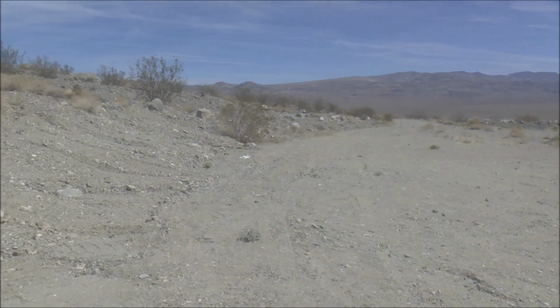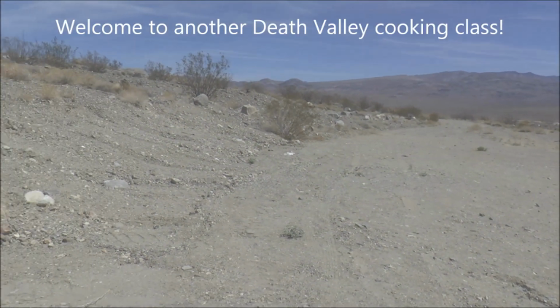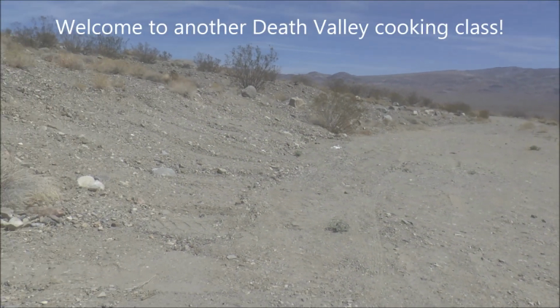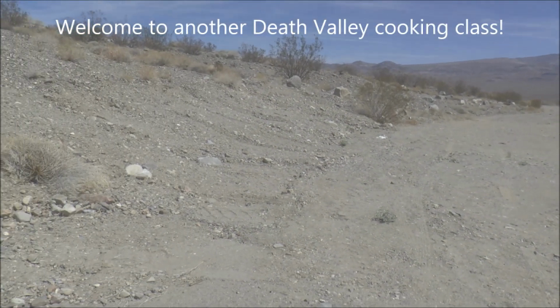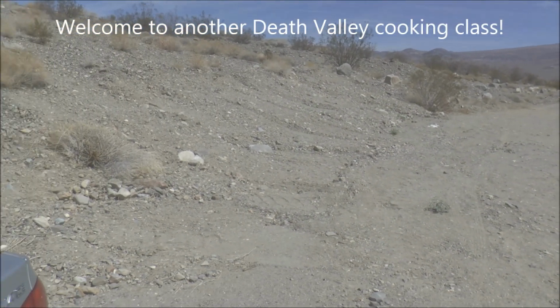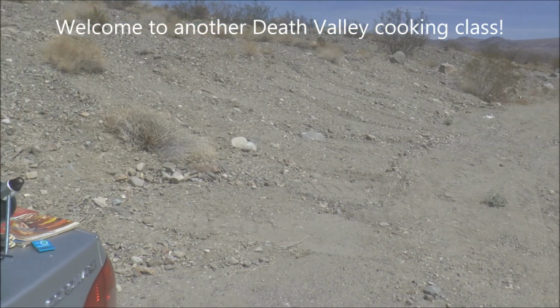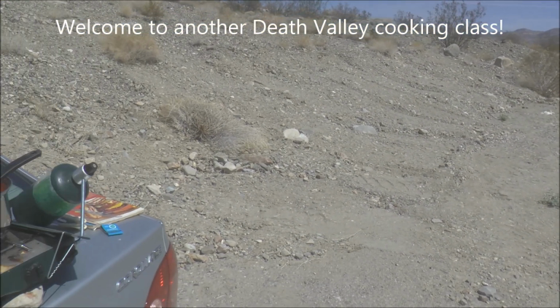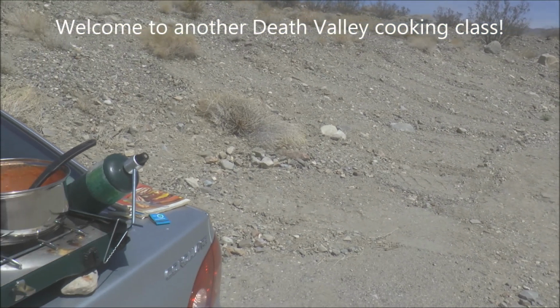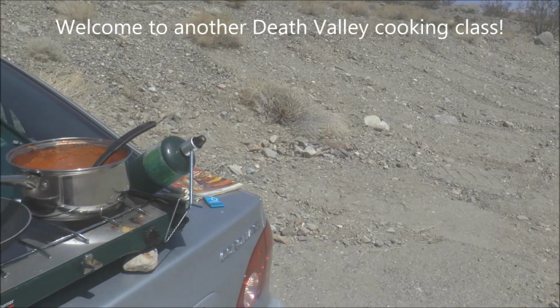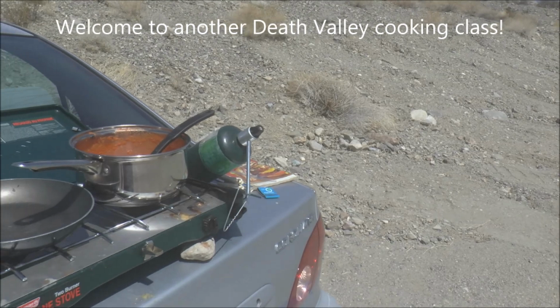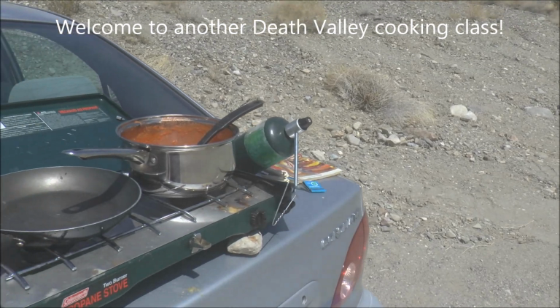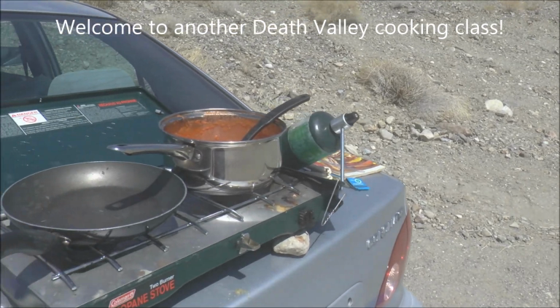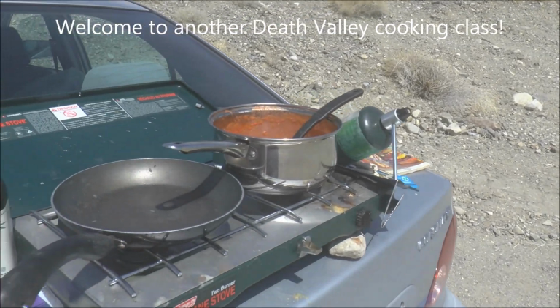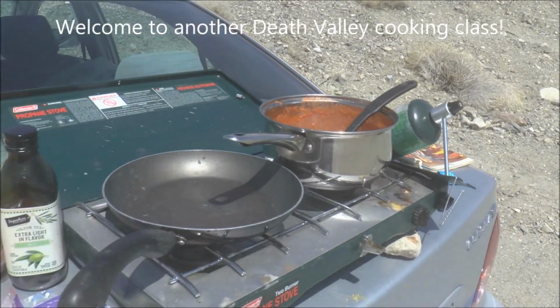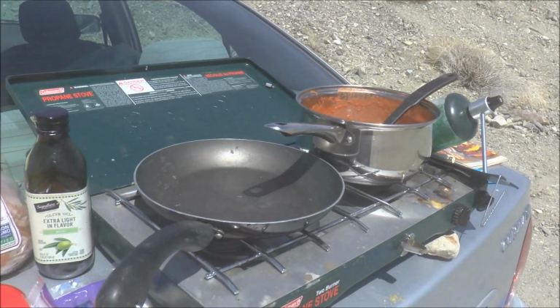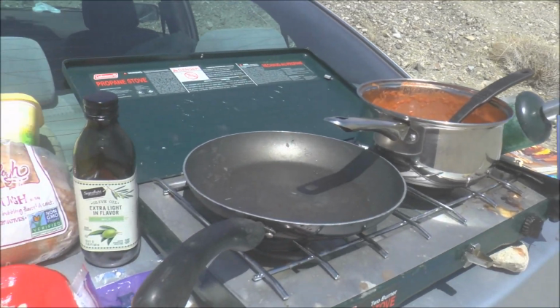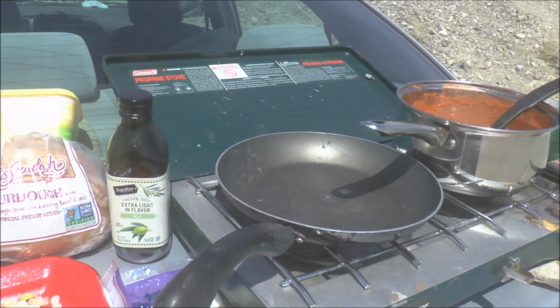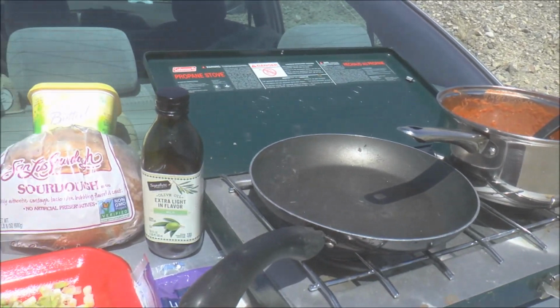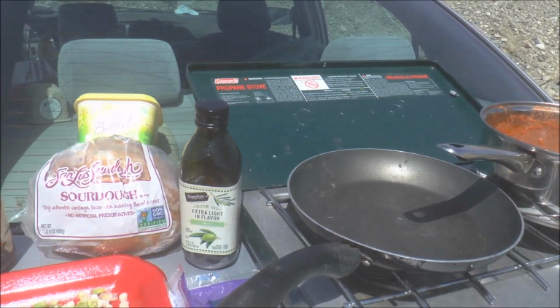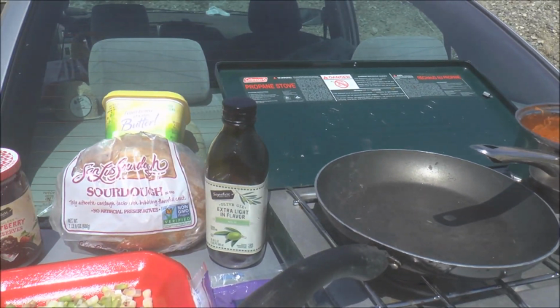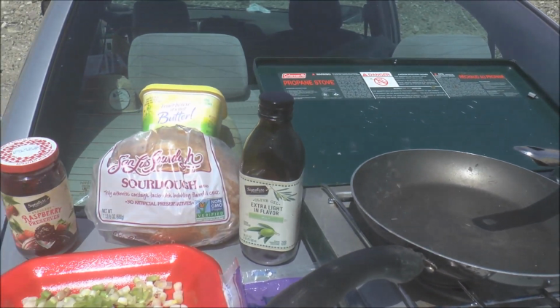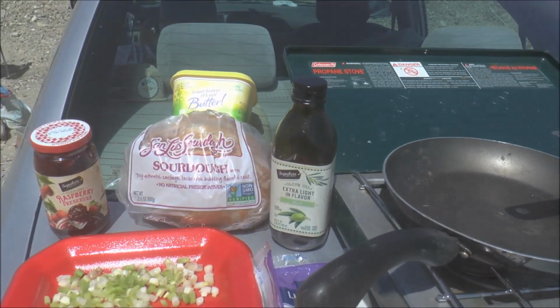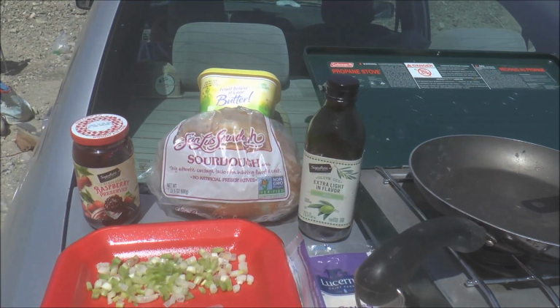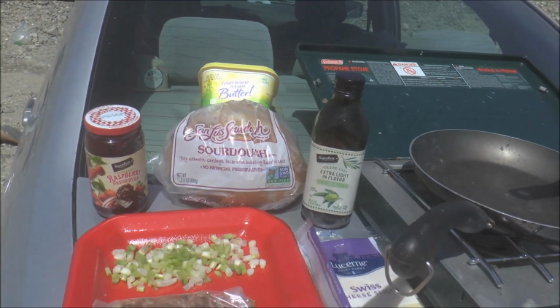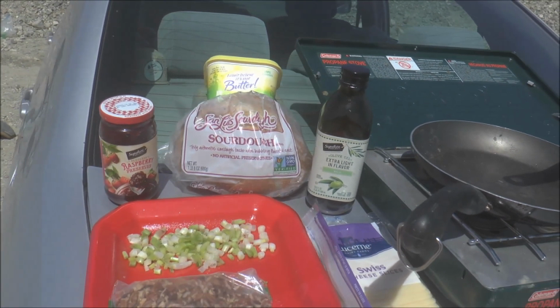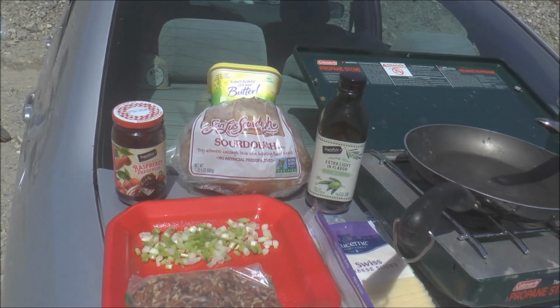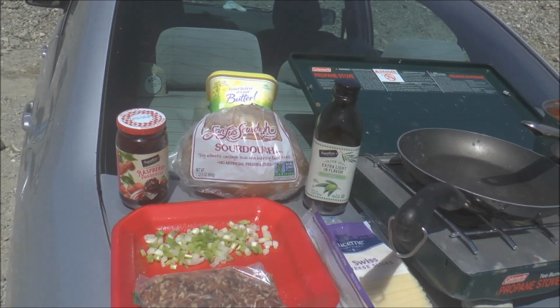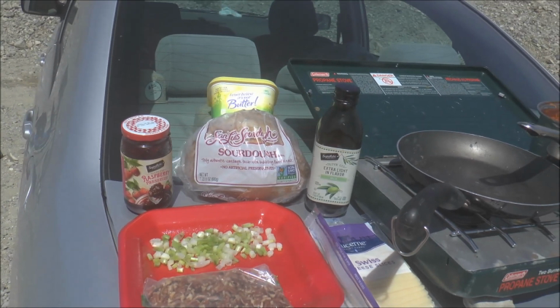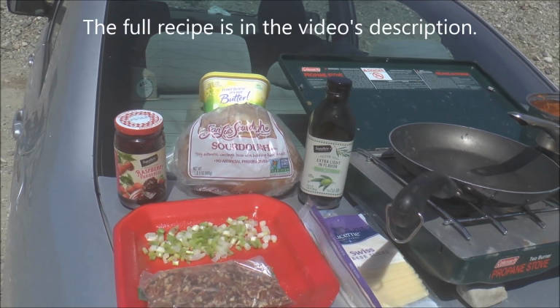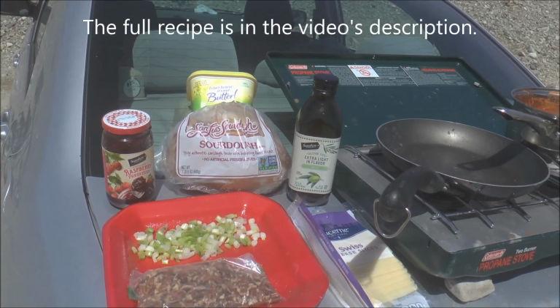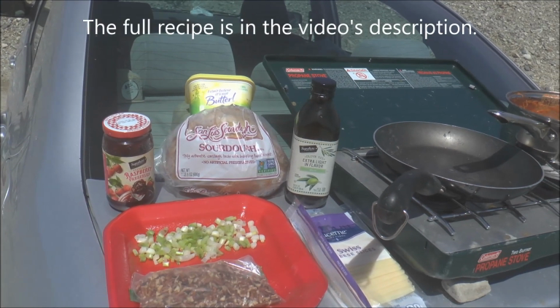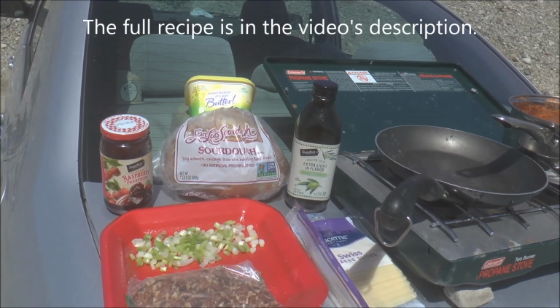So here in part two I'm going to show you how to make a deluxe grilled cheese sandwich that's got raspberry preserves, pecans, onions, and cheese in it.